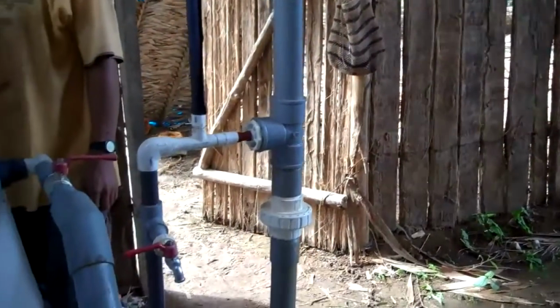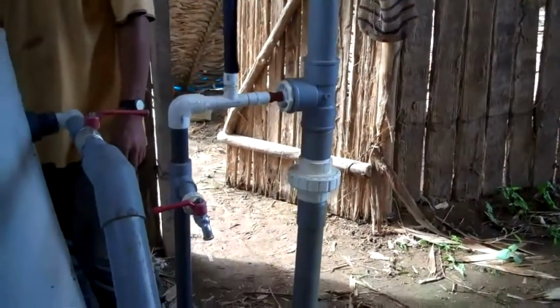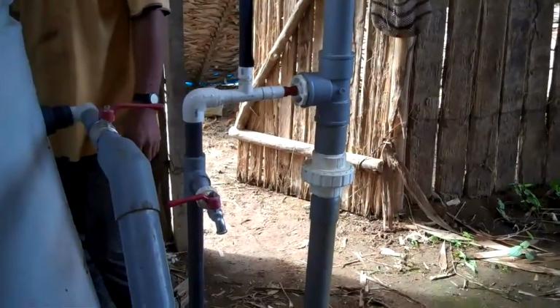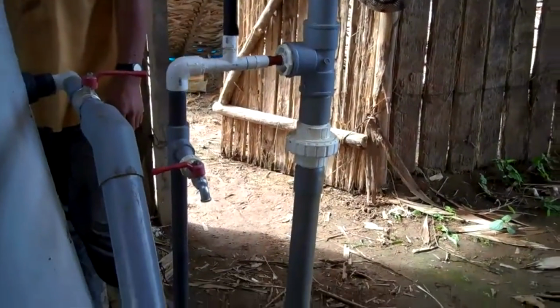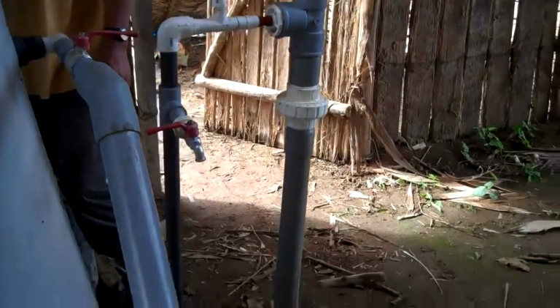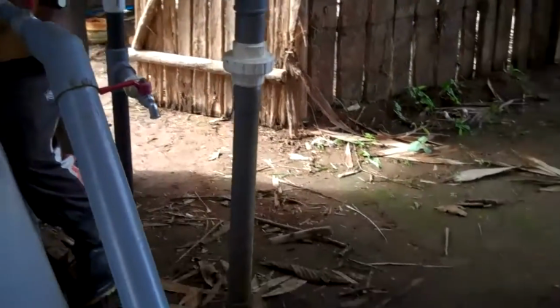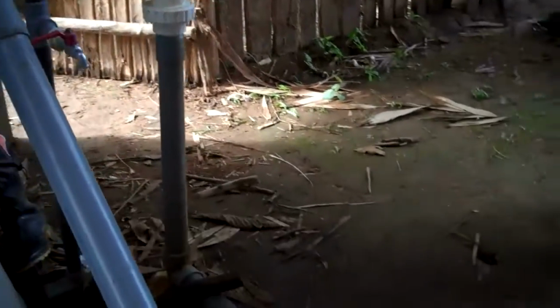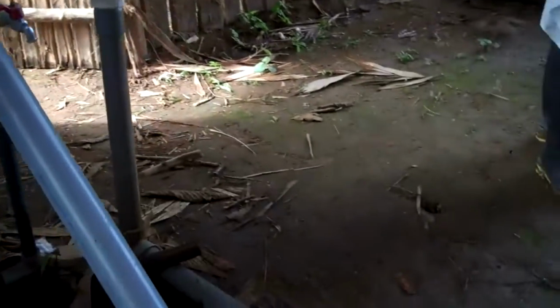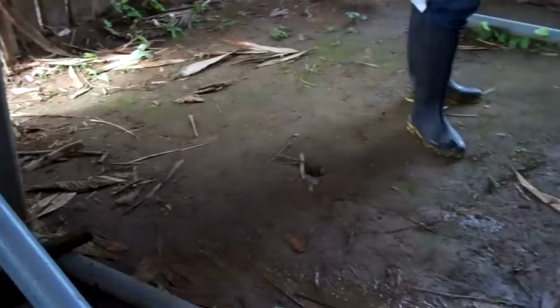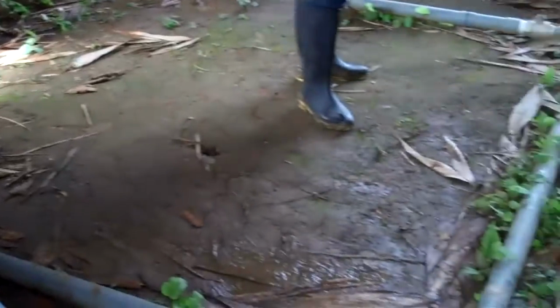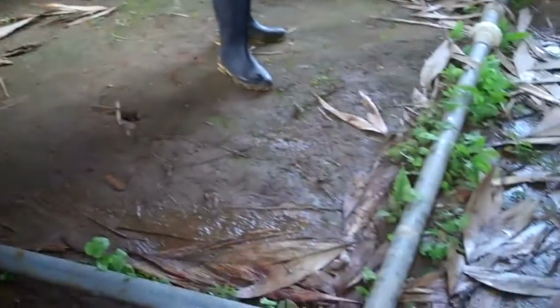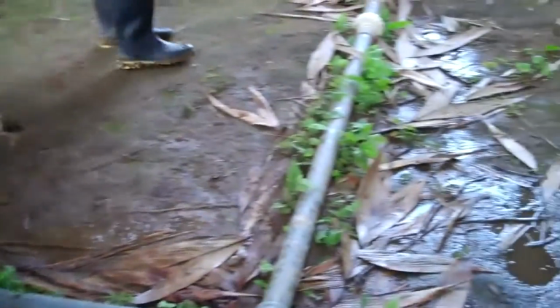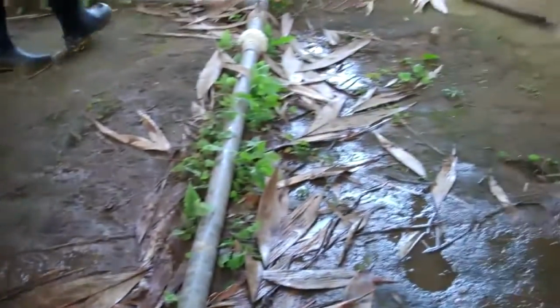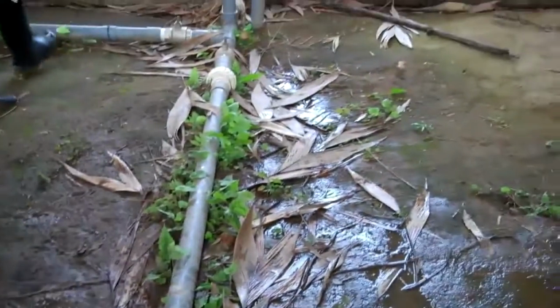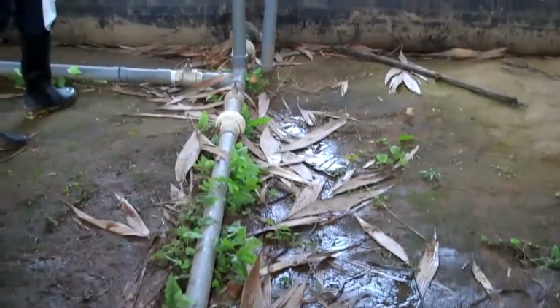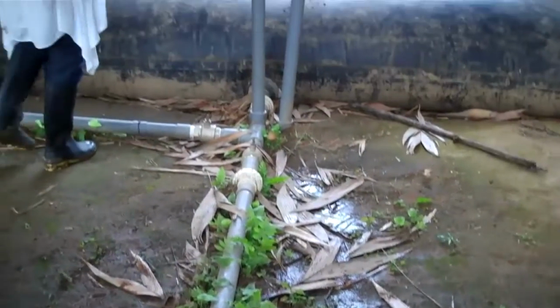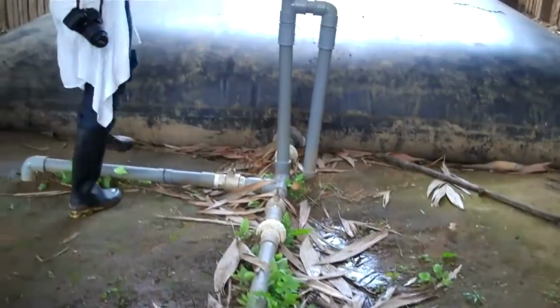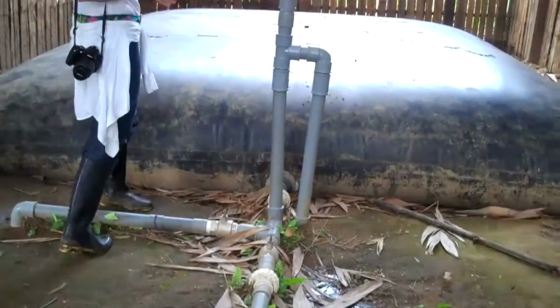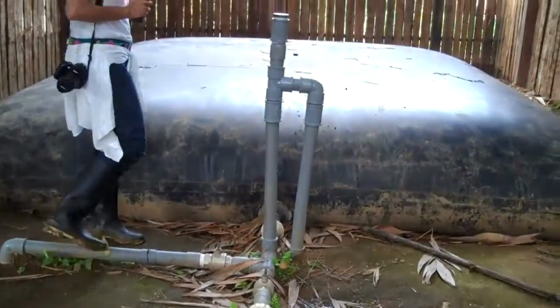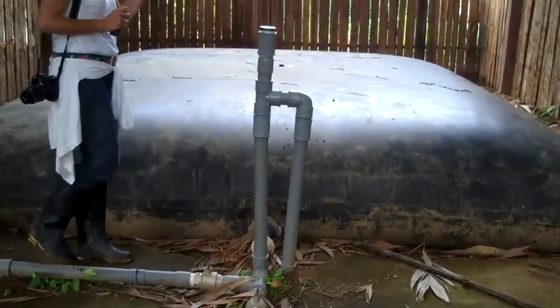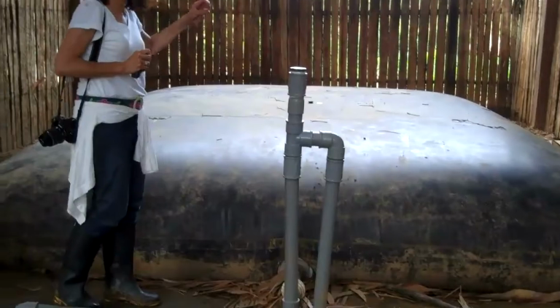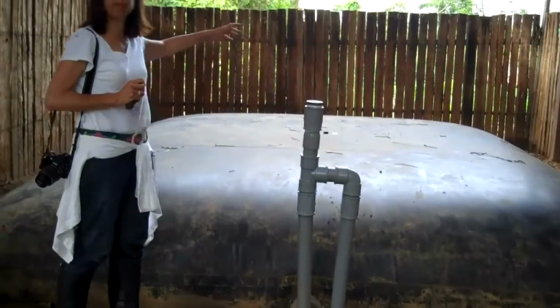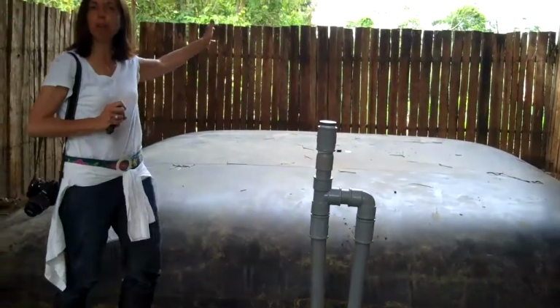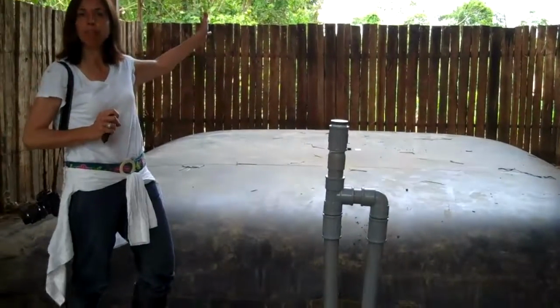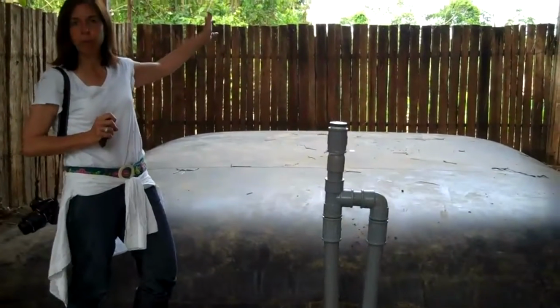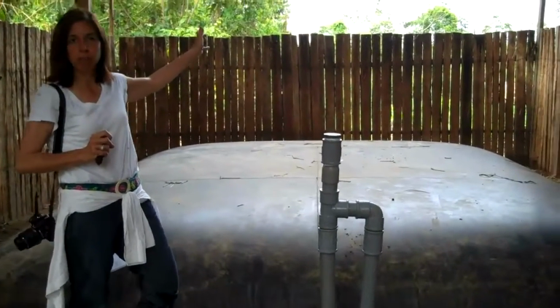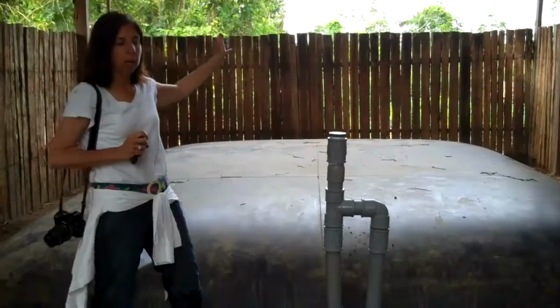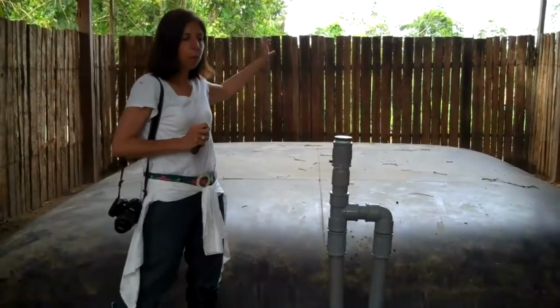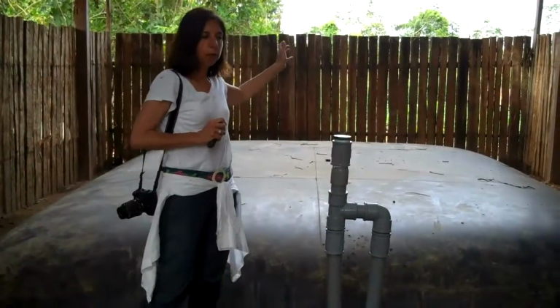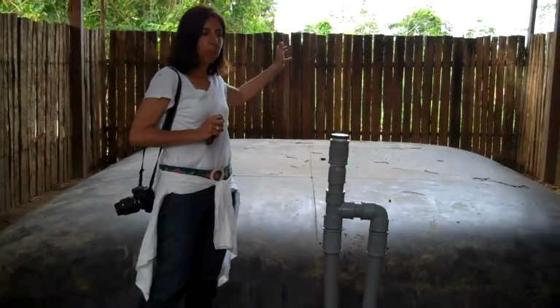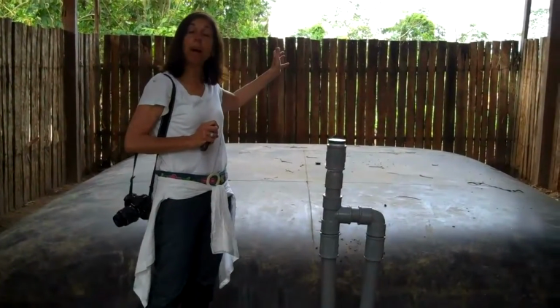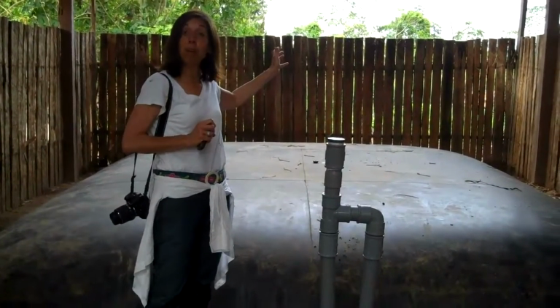Then it flows on to this 18,000 liter reservoir tank, and after it leaves this tank it flows throughout the community in 4.5 kilometers to individual homes.